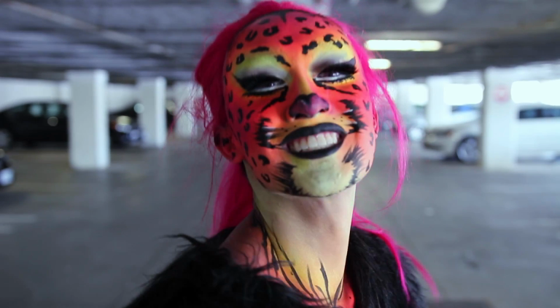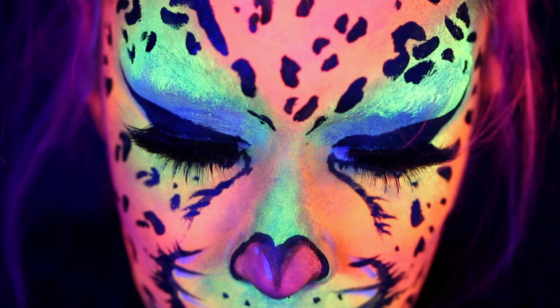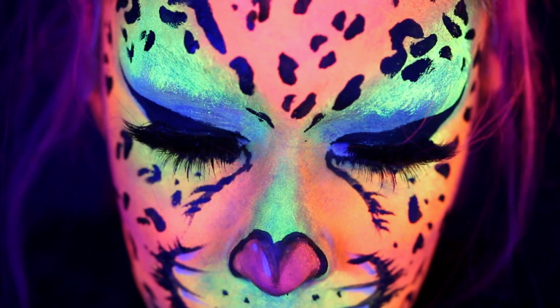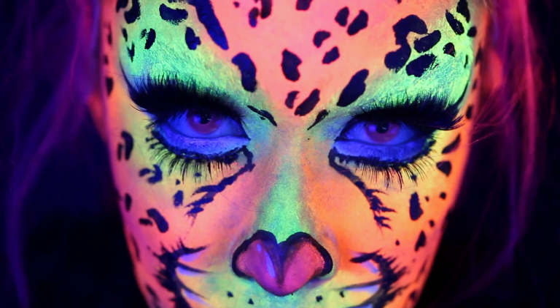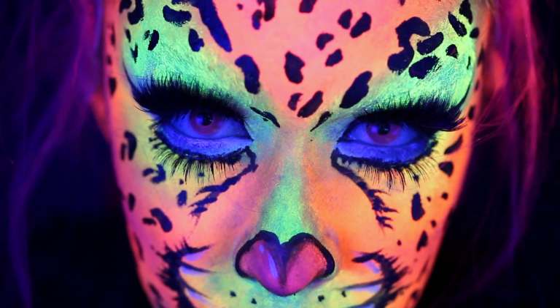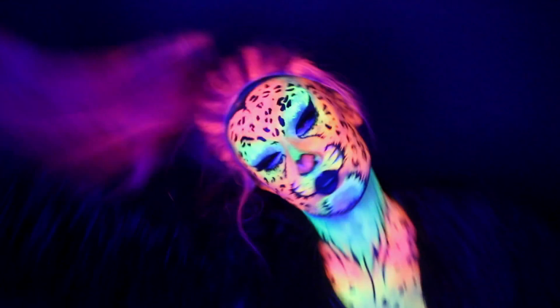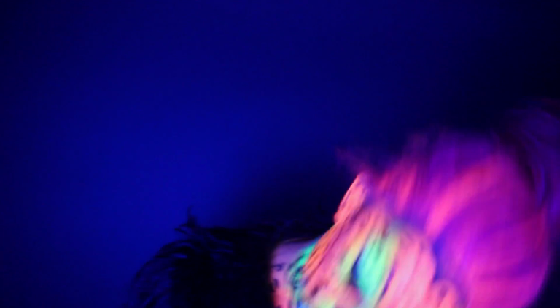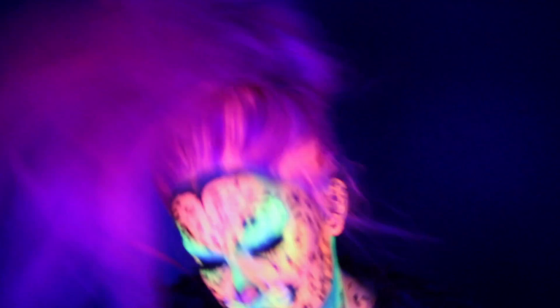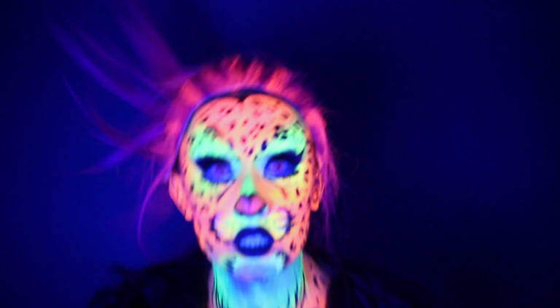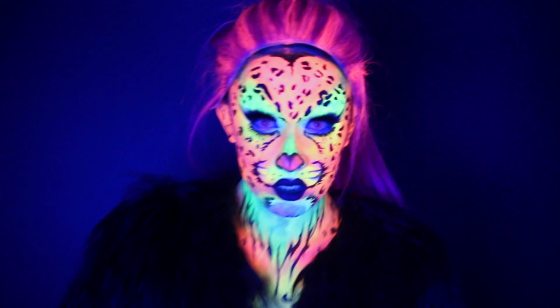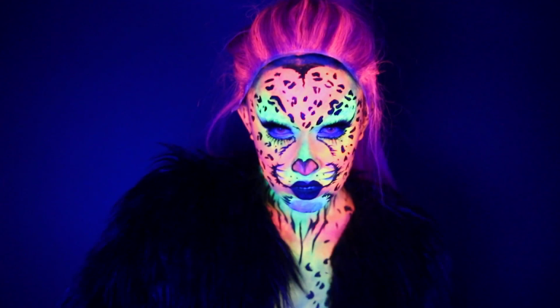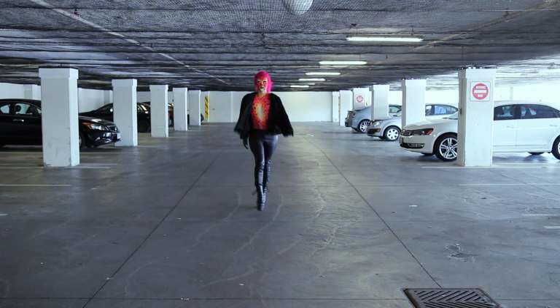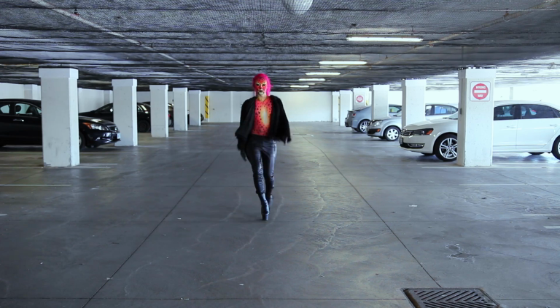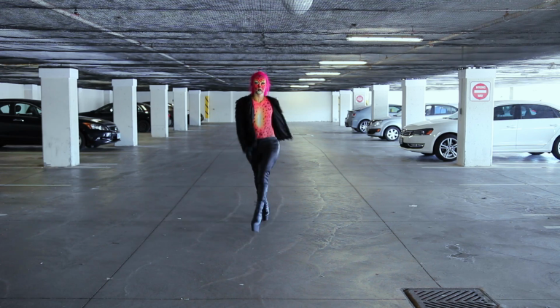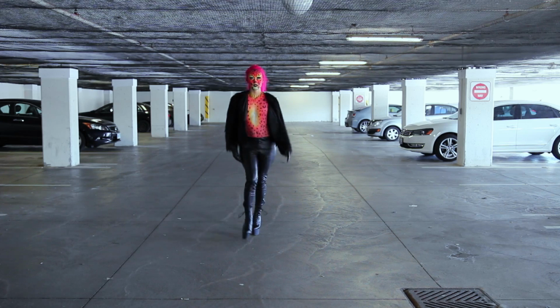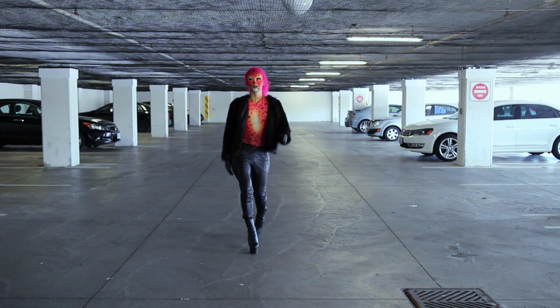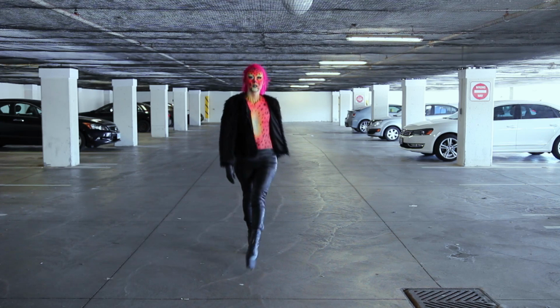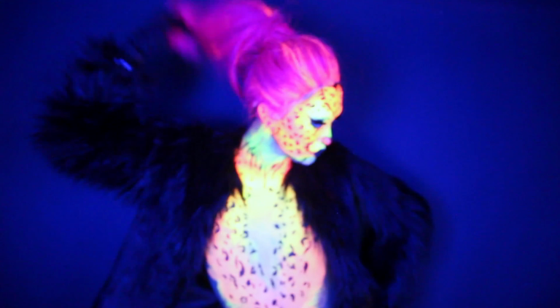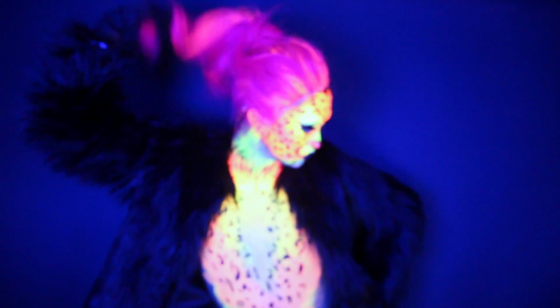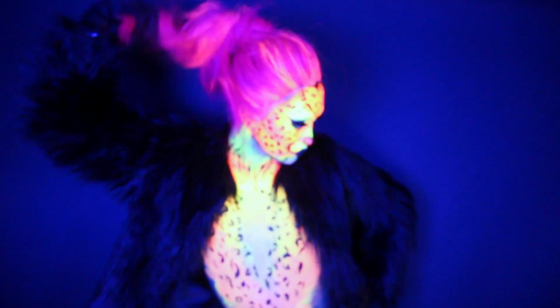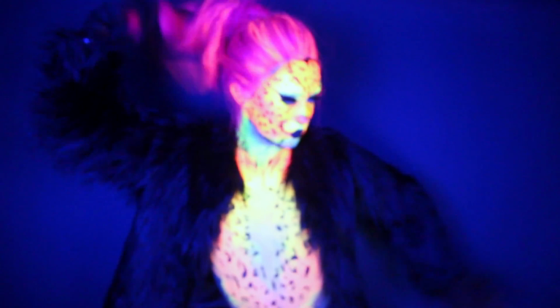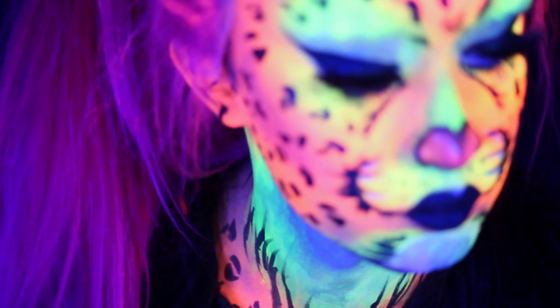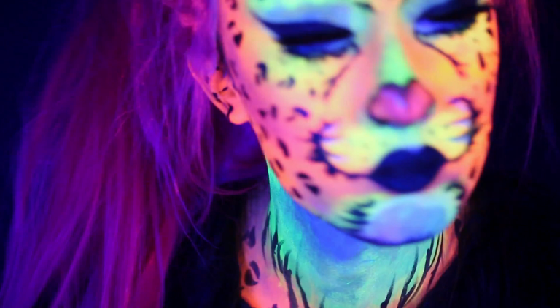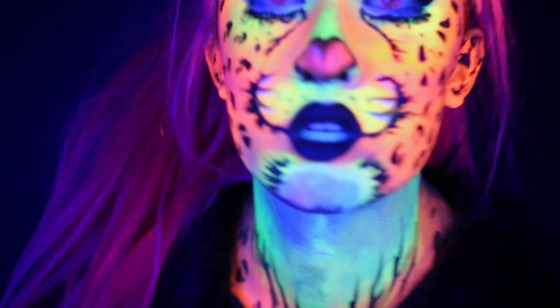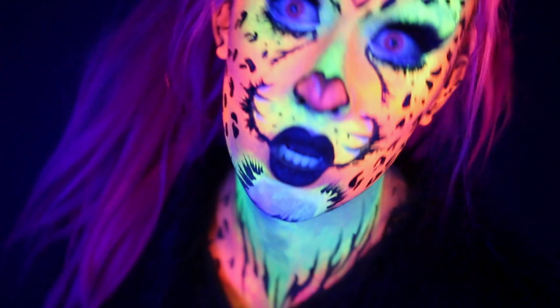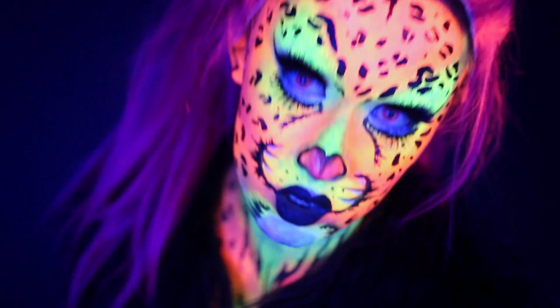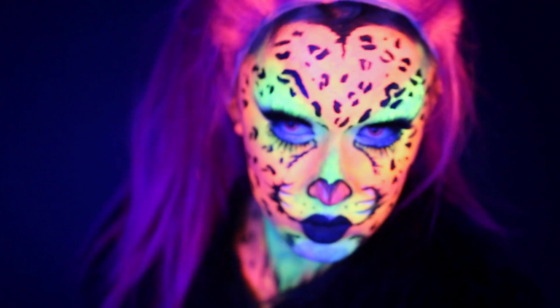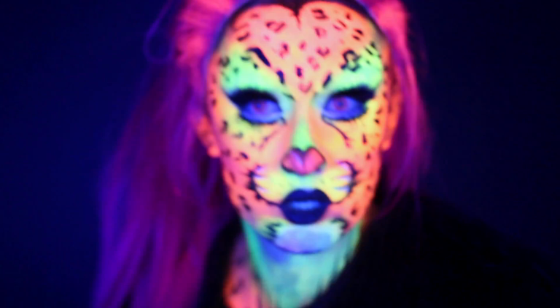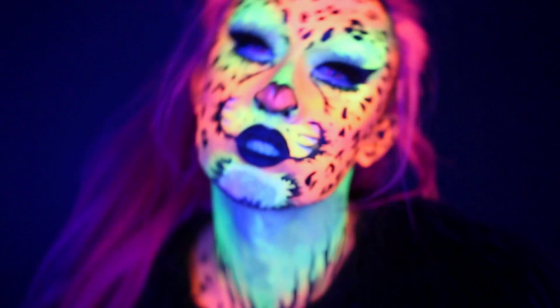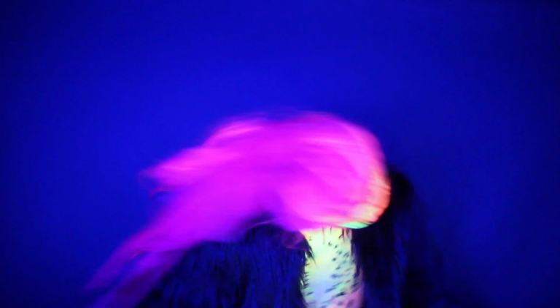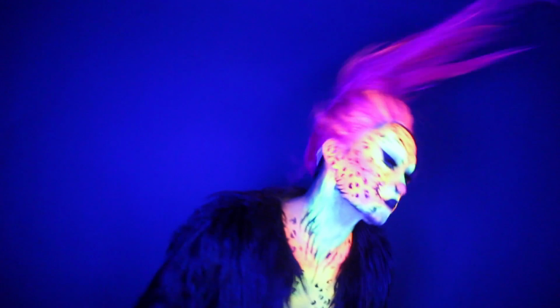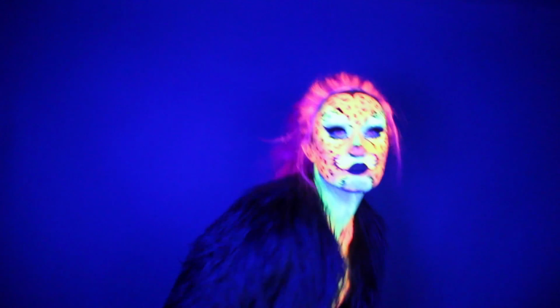Hi guys, it's Kai and welcome back to another Halloween tutorial. In my last video I showed you how to do this glow-in-the-dark neon leopard makeup look, and in this video I'm gonna show you how to make a synthetic wig glow in the dark, or at least under blacklight.